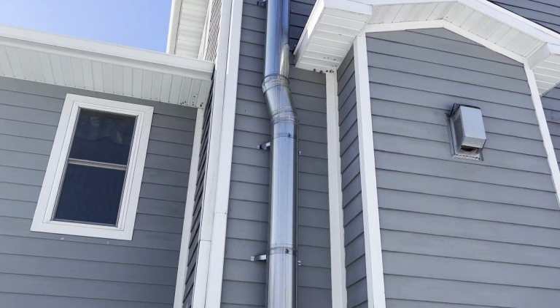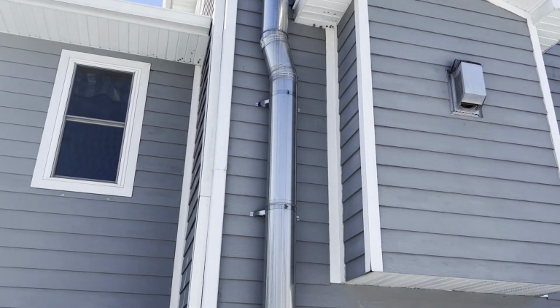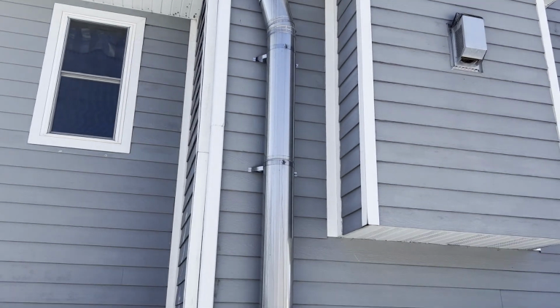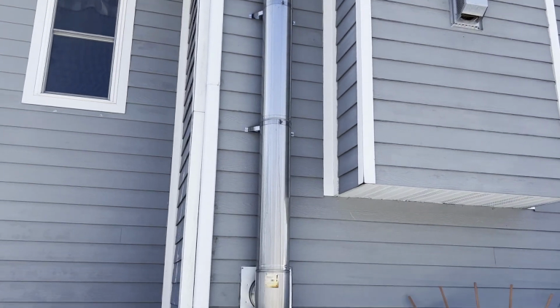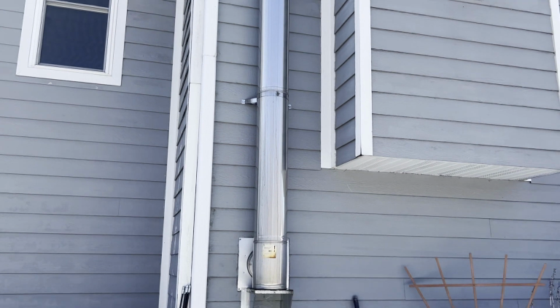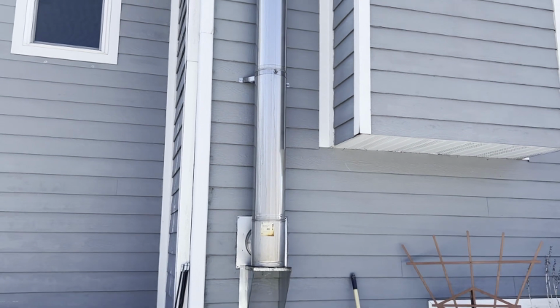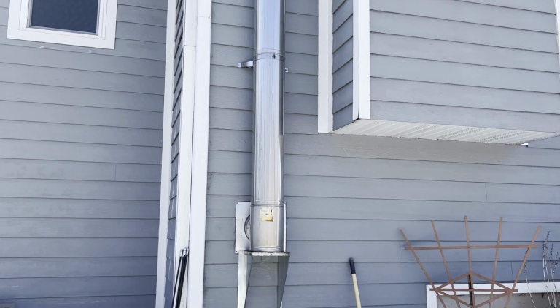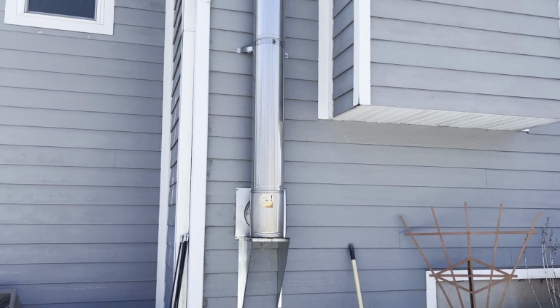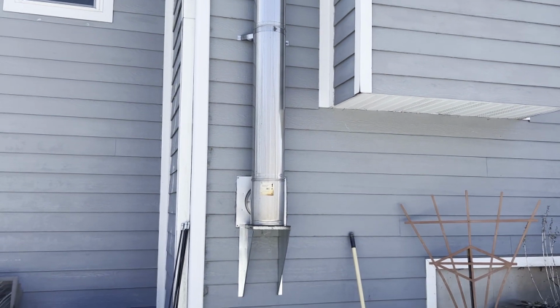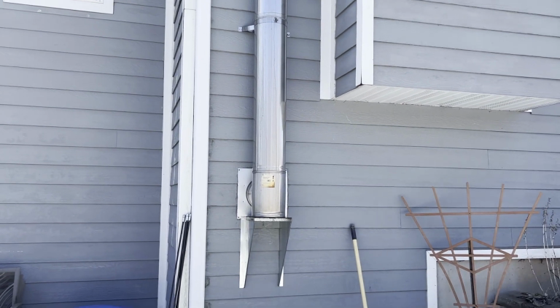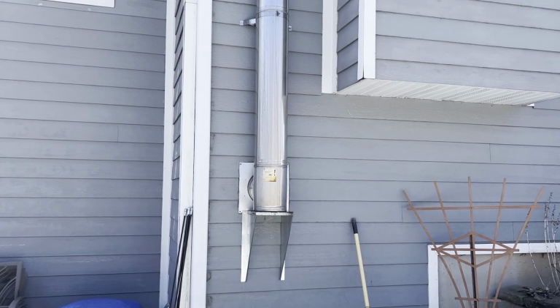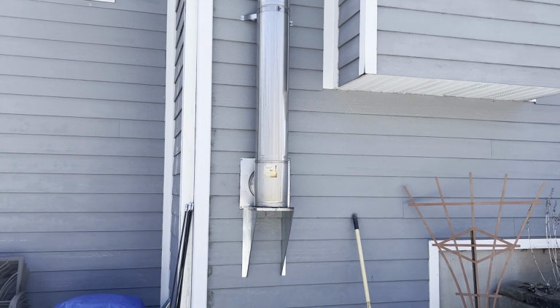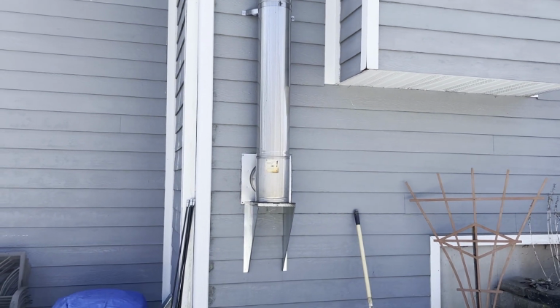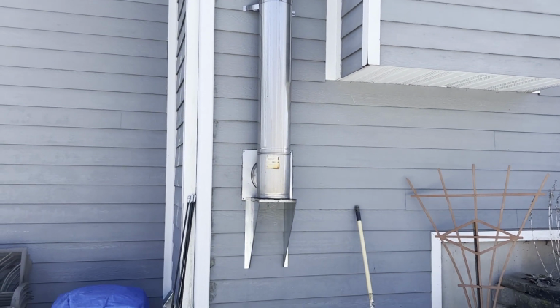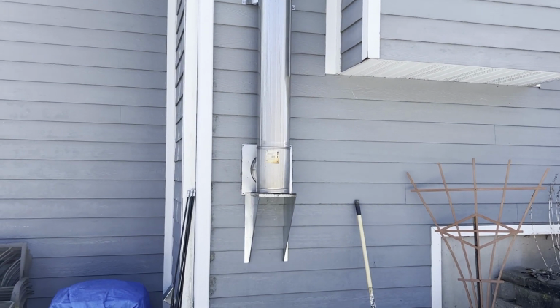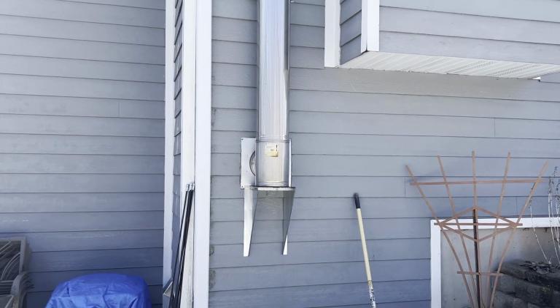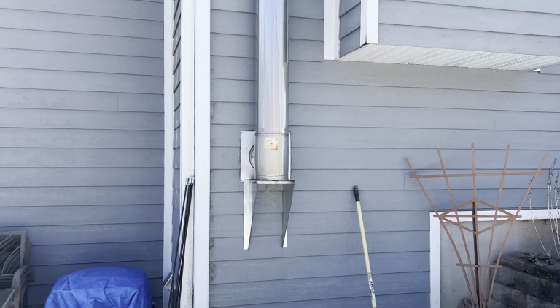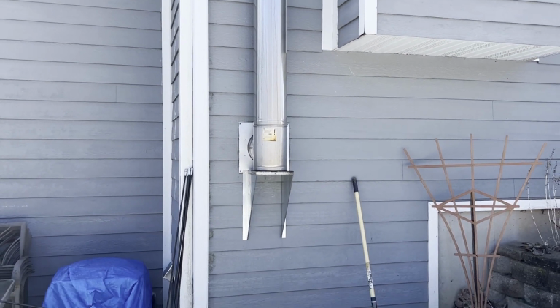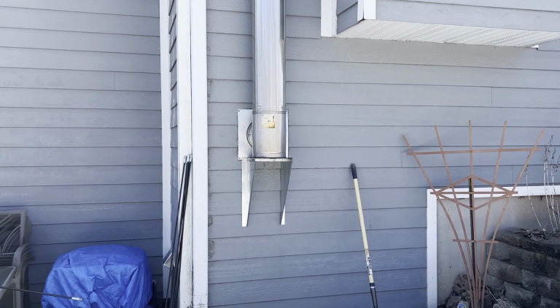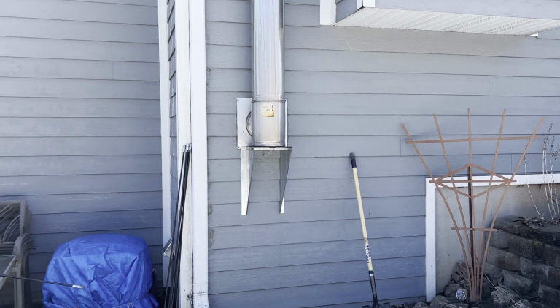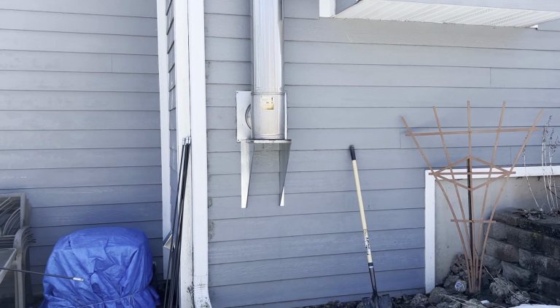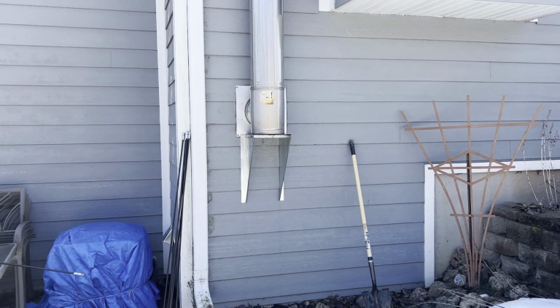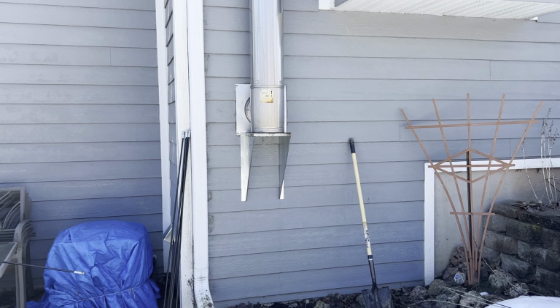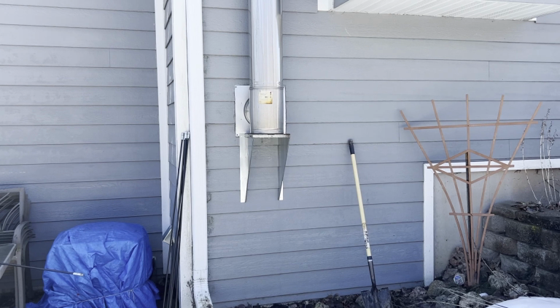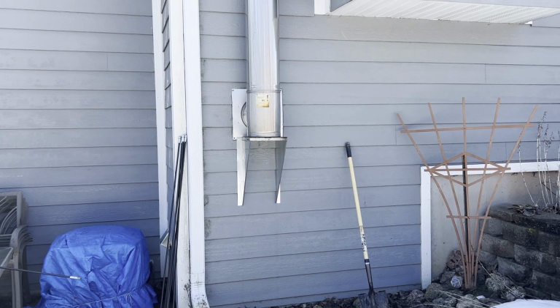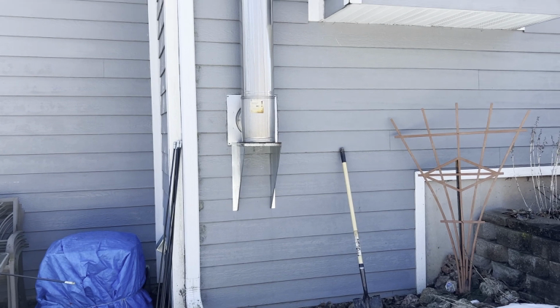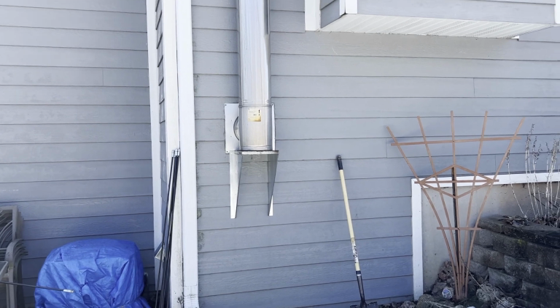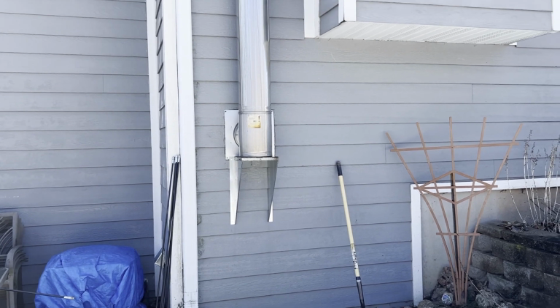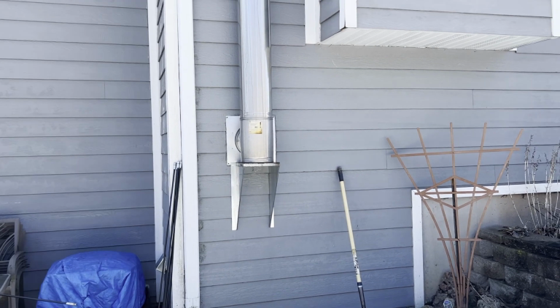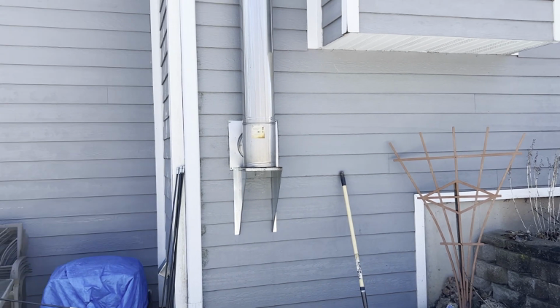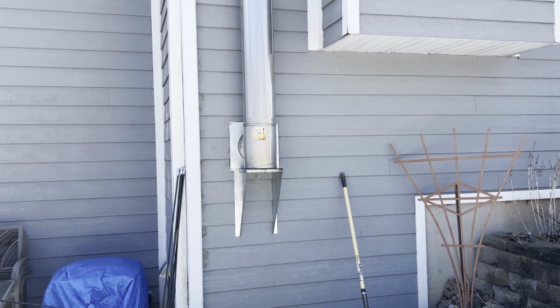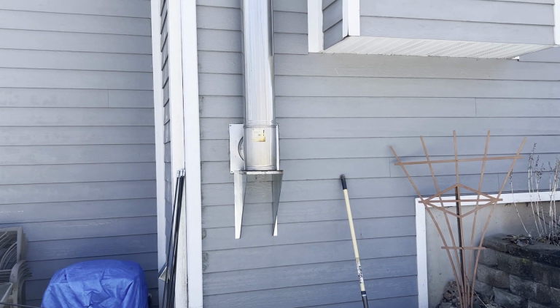If you ever have a chance to install your own chimney for your wood stove, I highly recommend using this option and you'll see how easy it is.